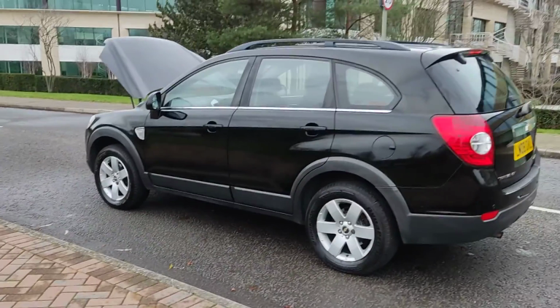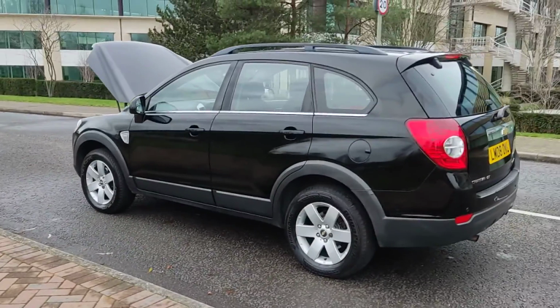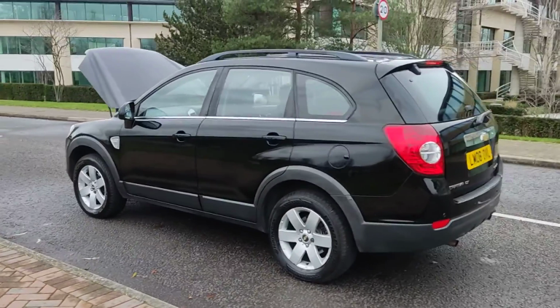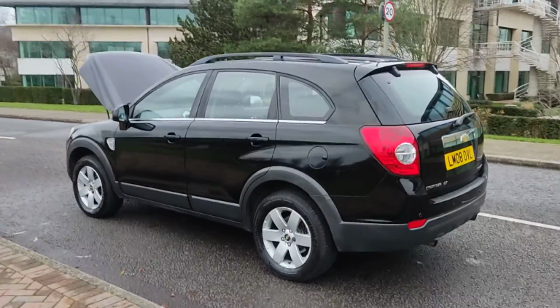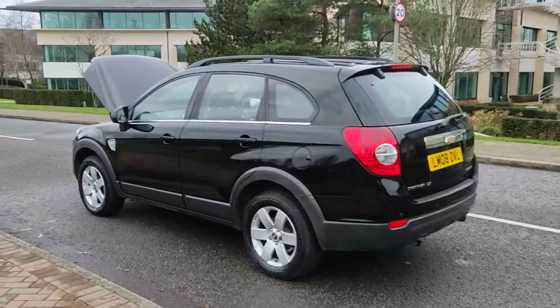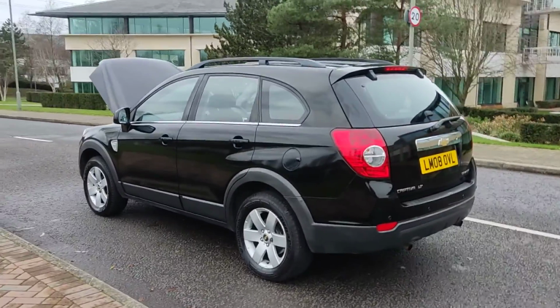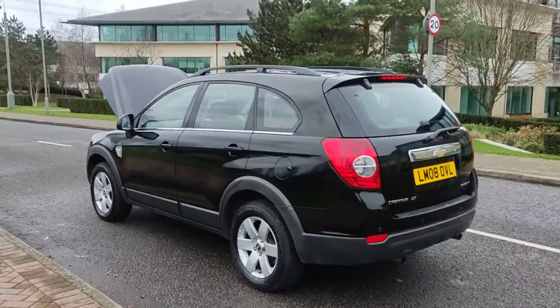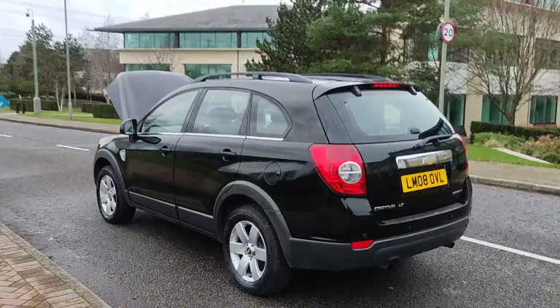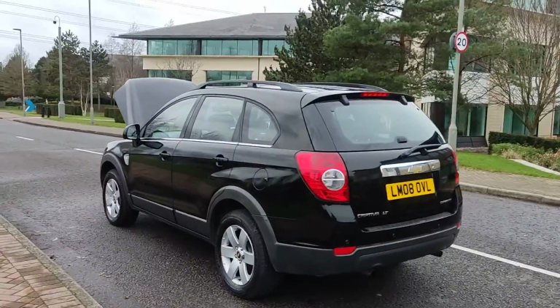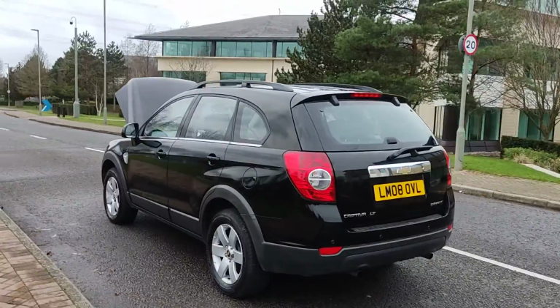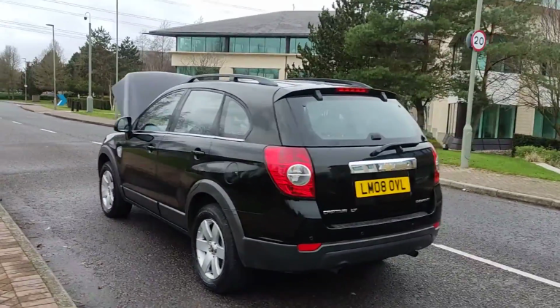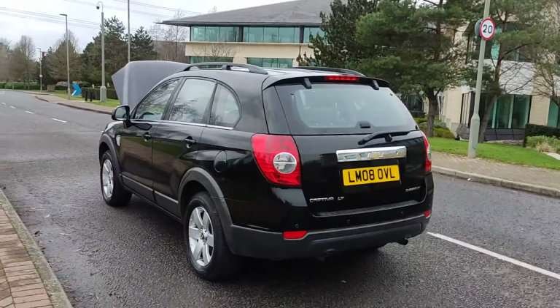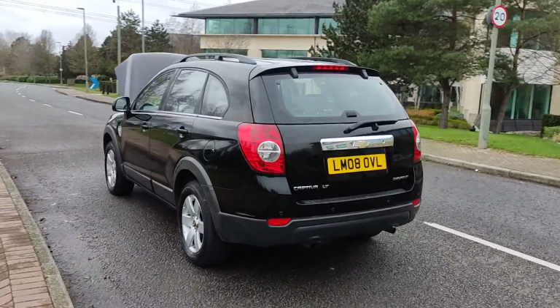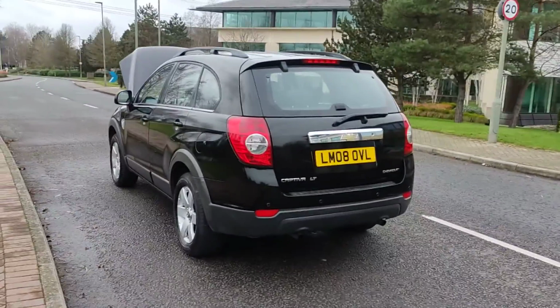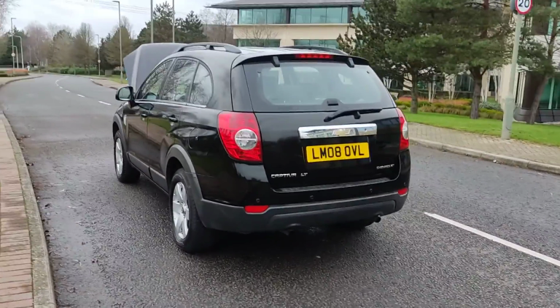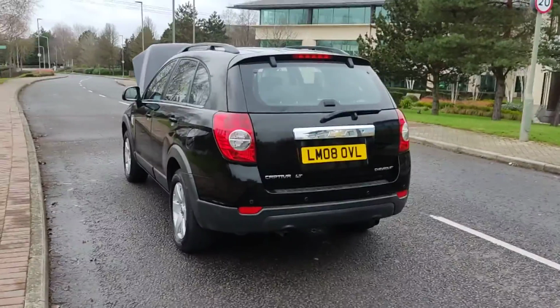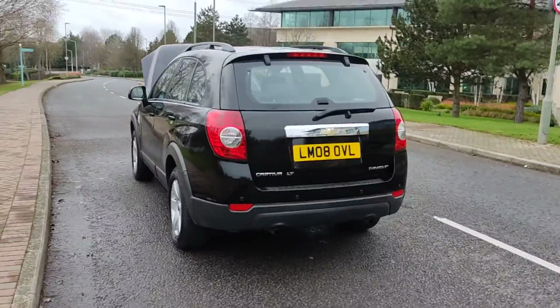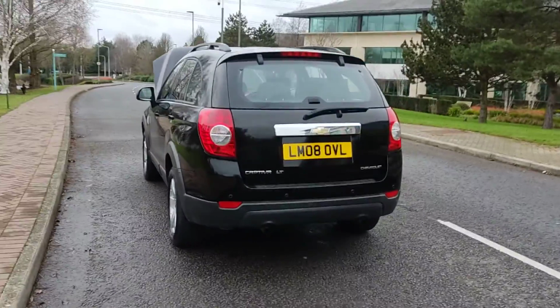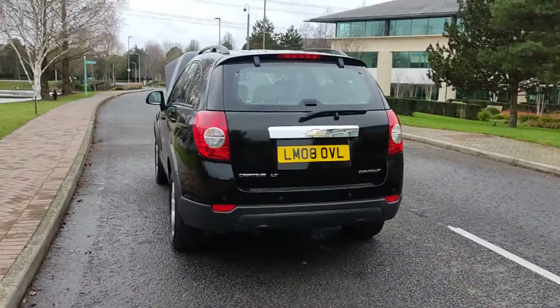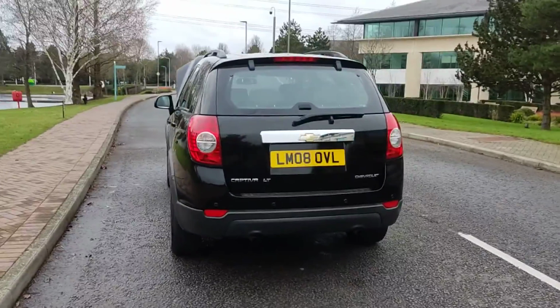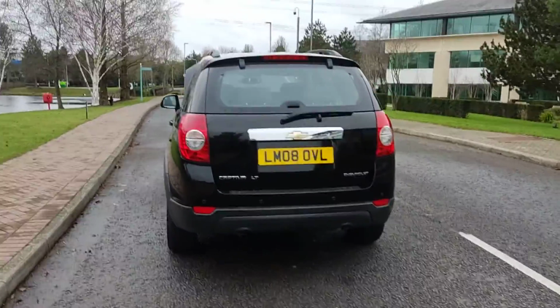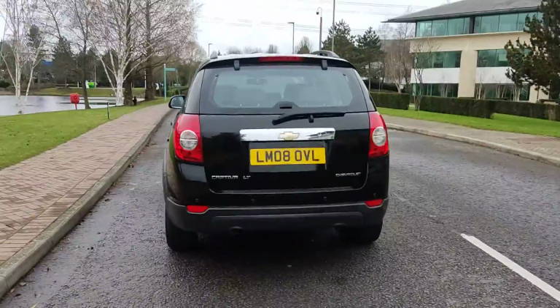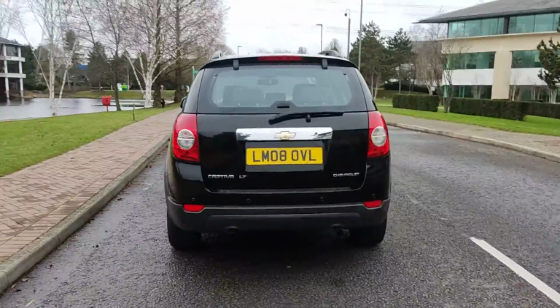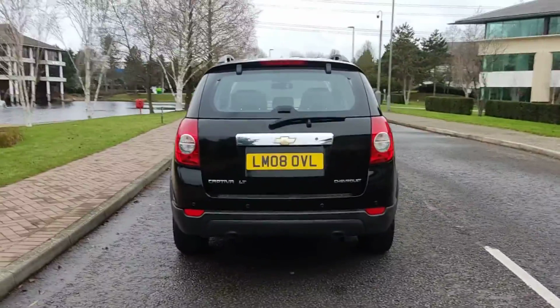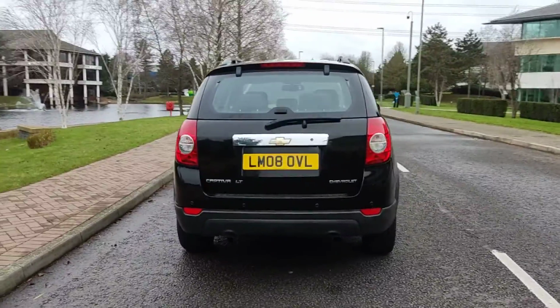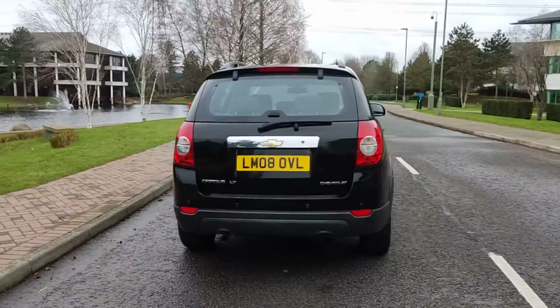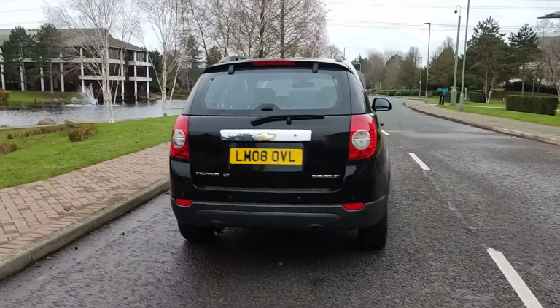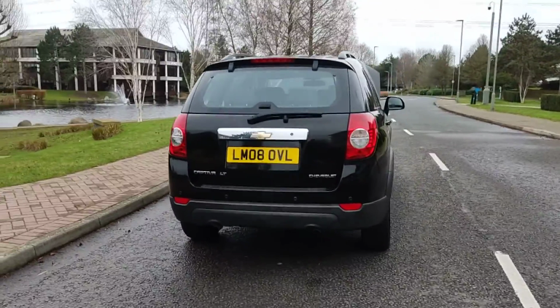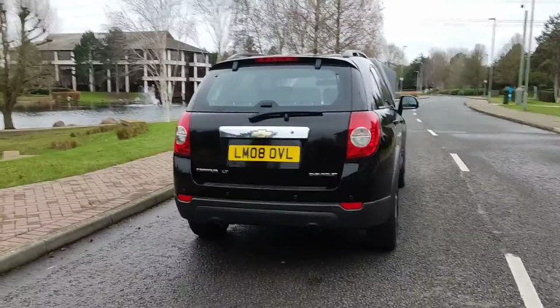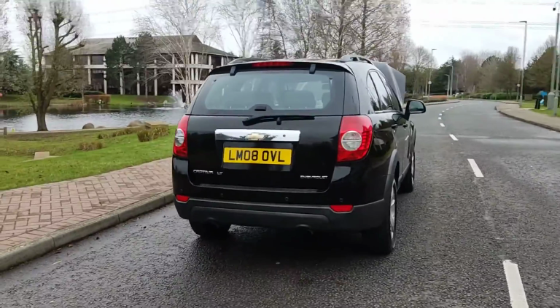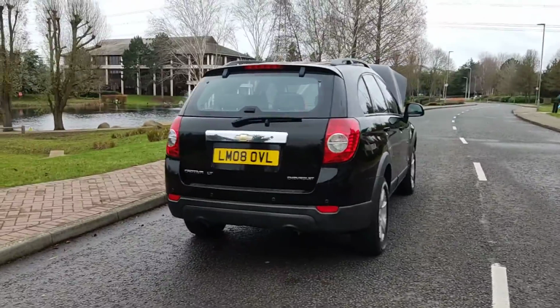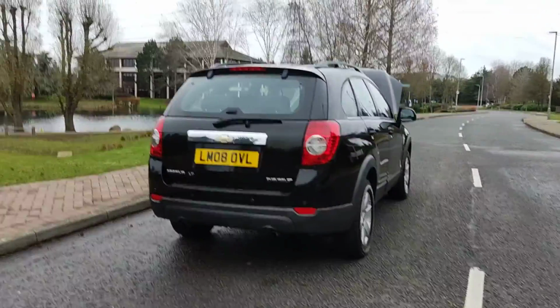Chevrolet Captiva LTE, 7-seater, fully automatic diesel.